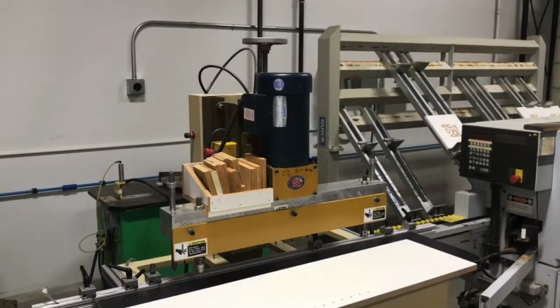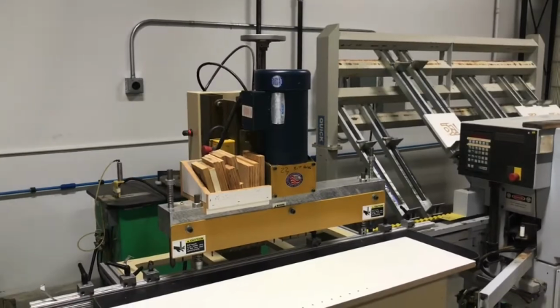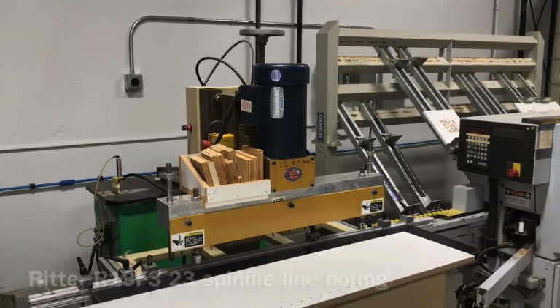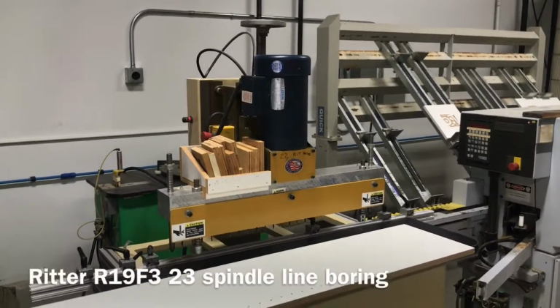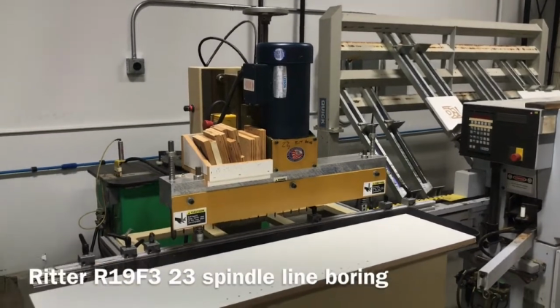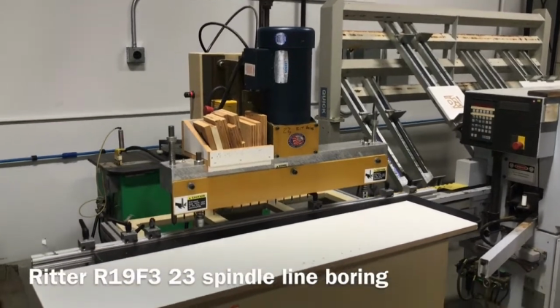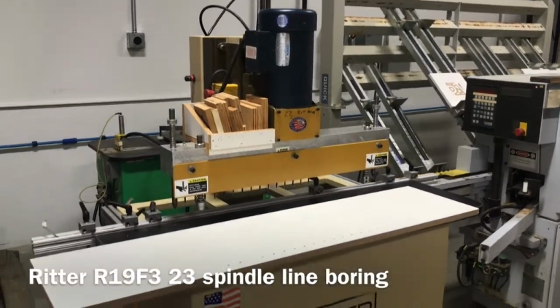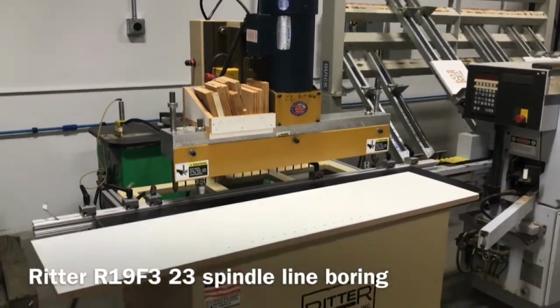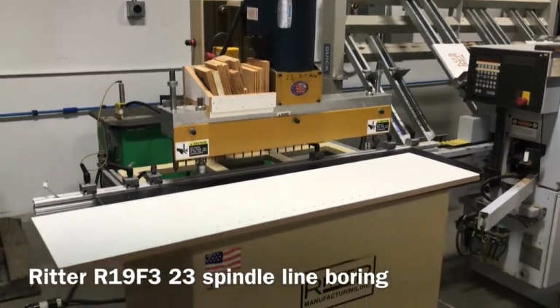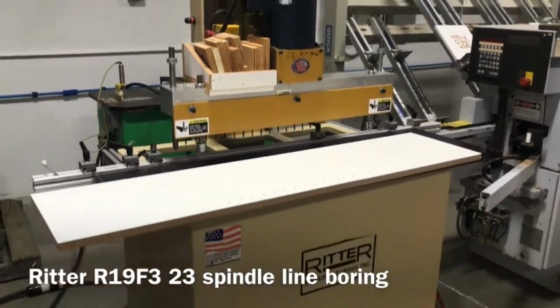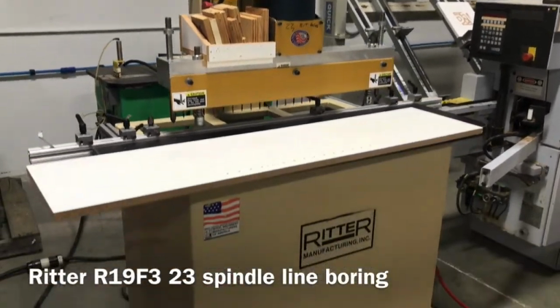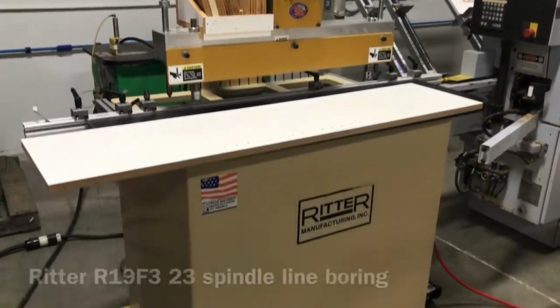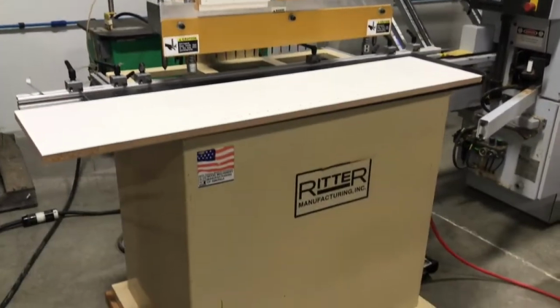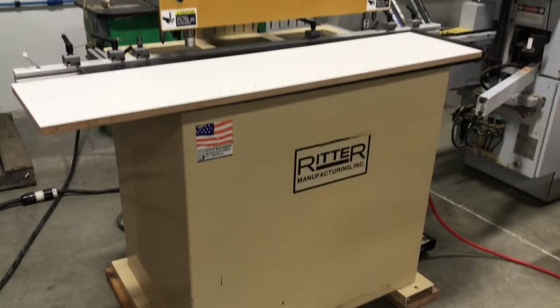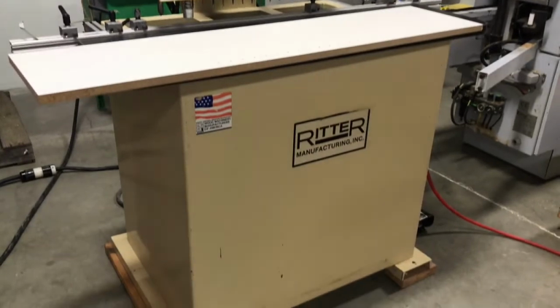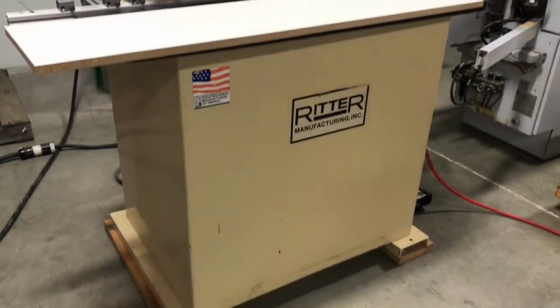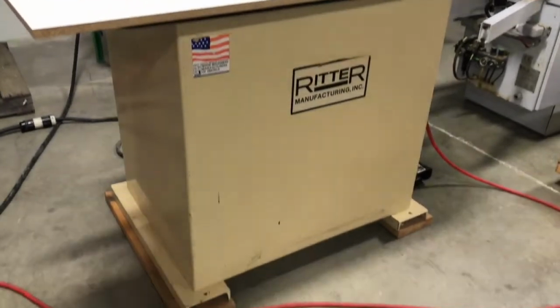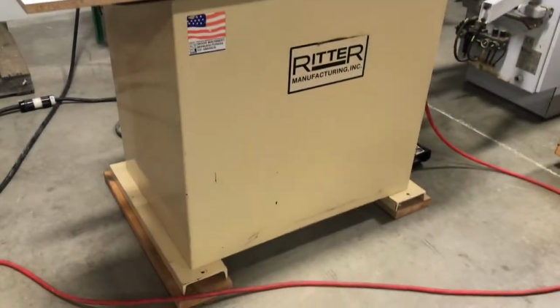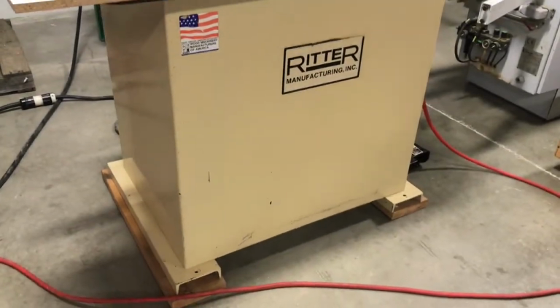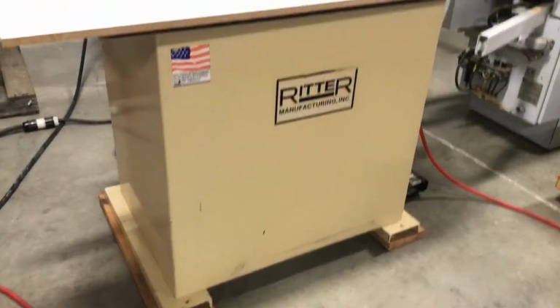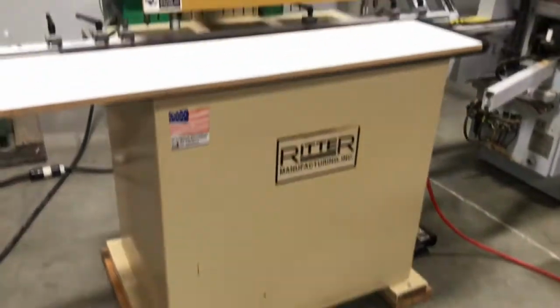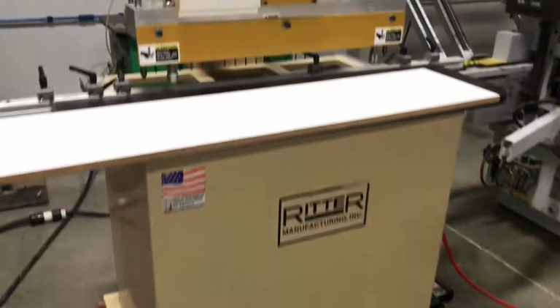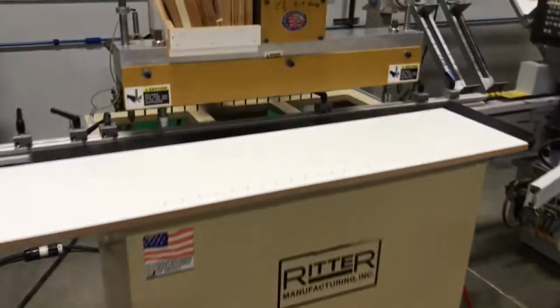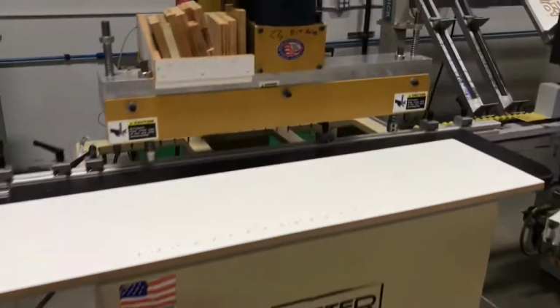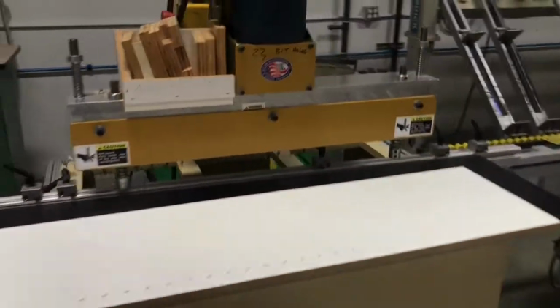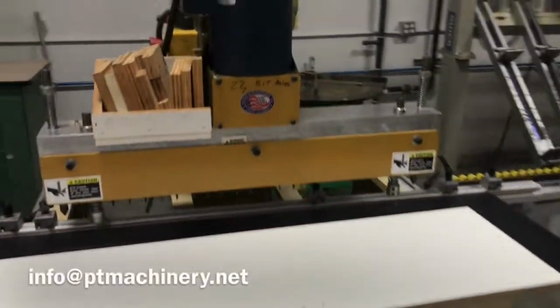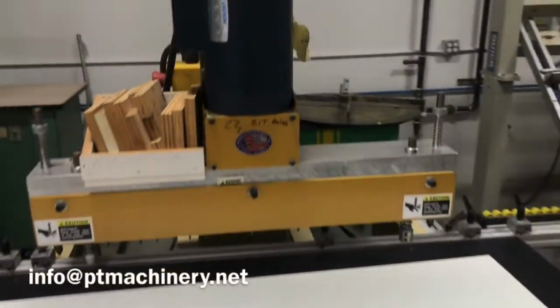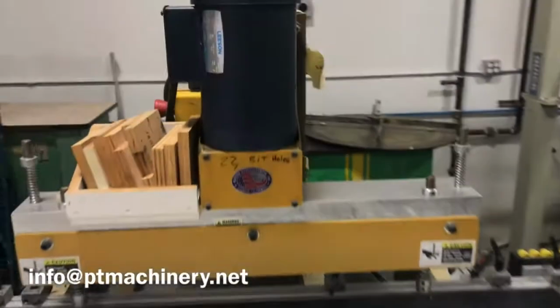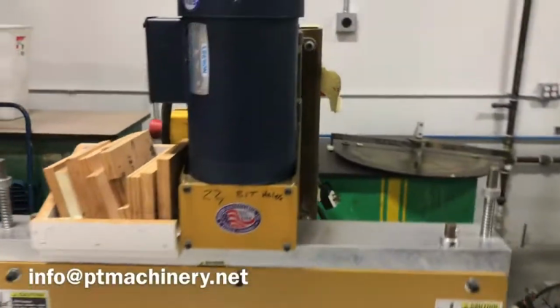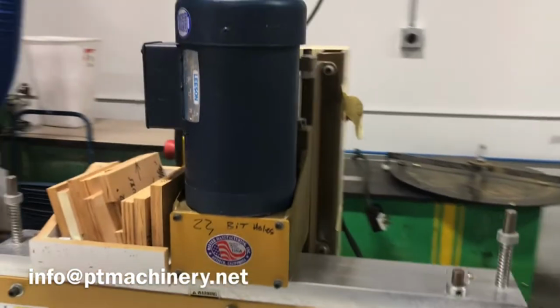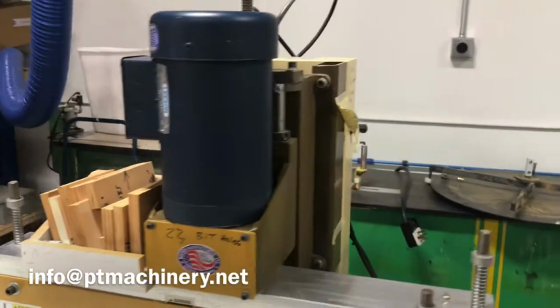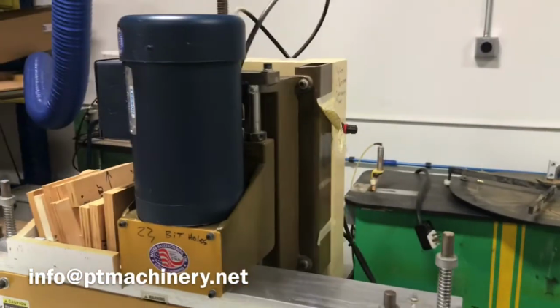Here we have the Ritter line boring machine. This is a 23 spindle machine. The exact model is R19 F3. It's a good looking, clean 2003 model.